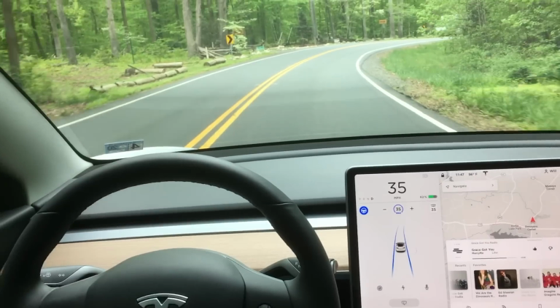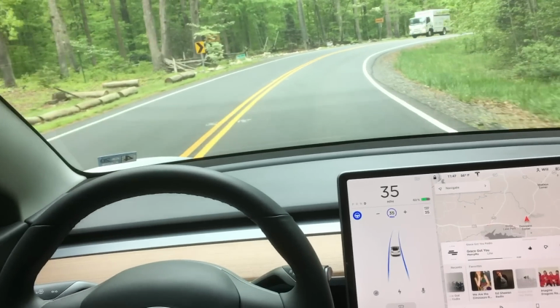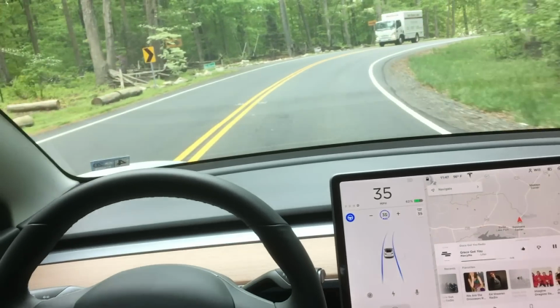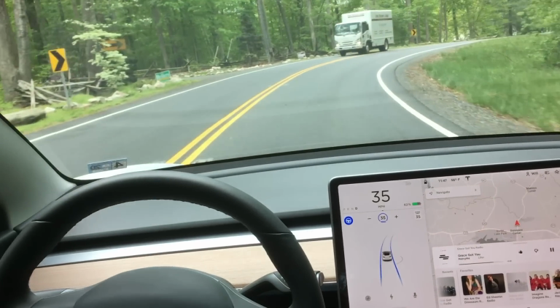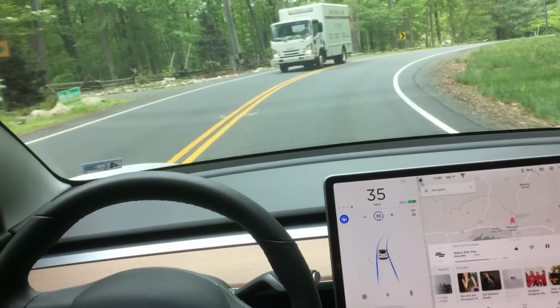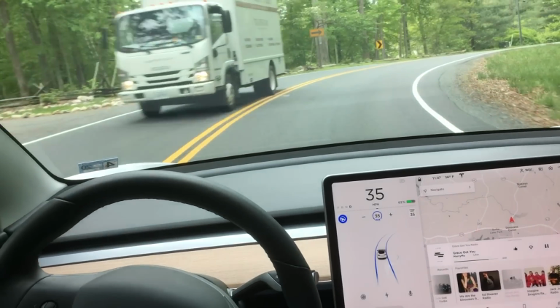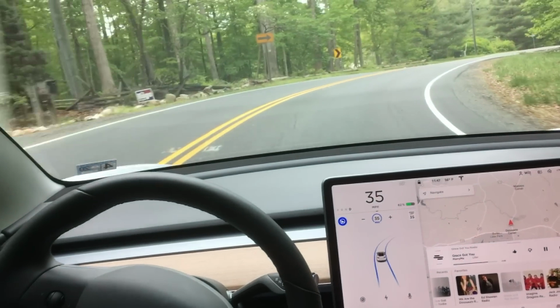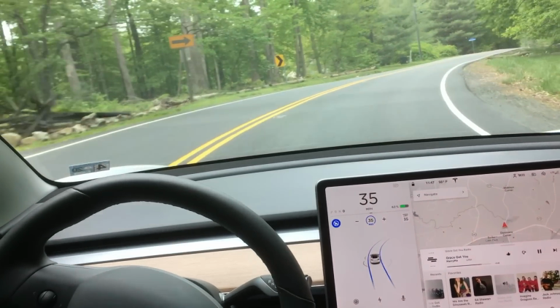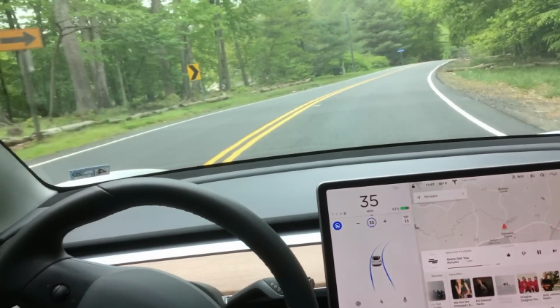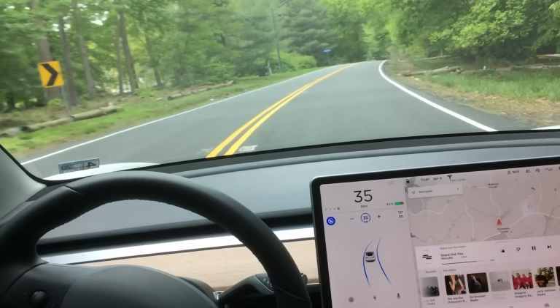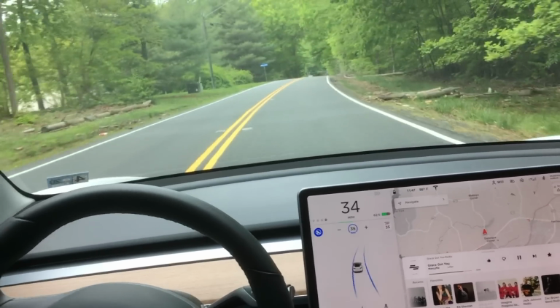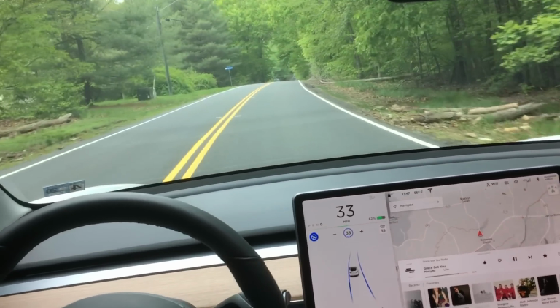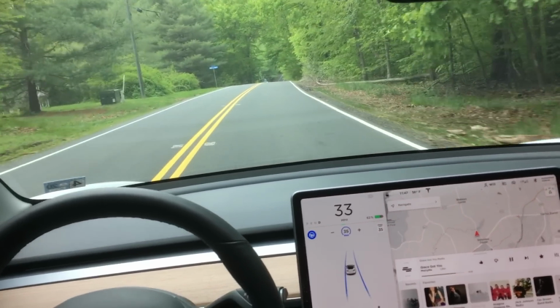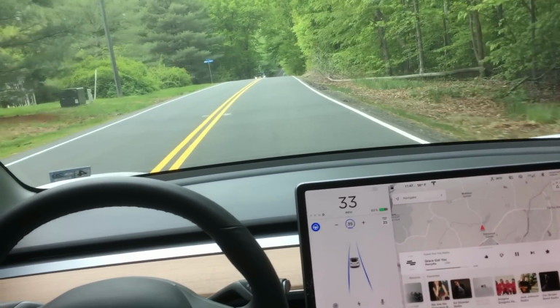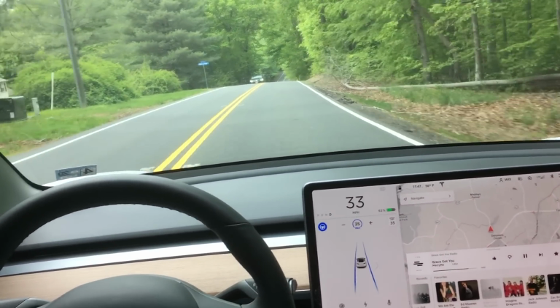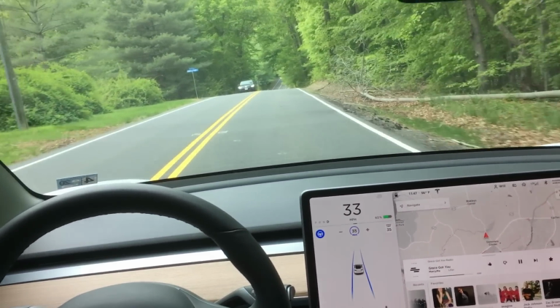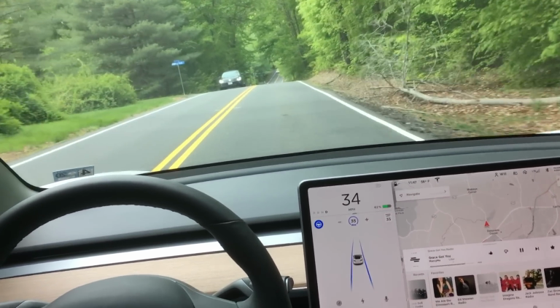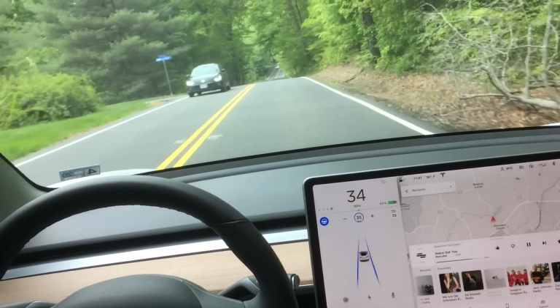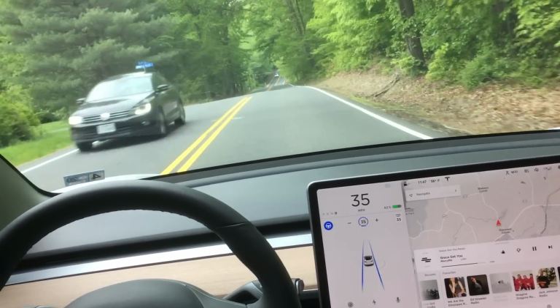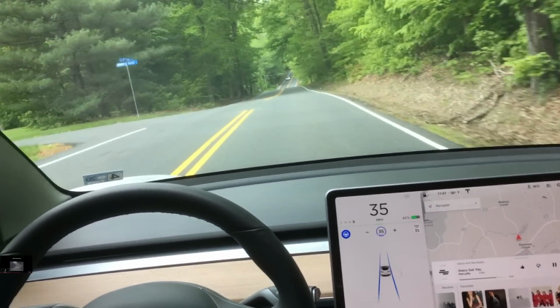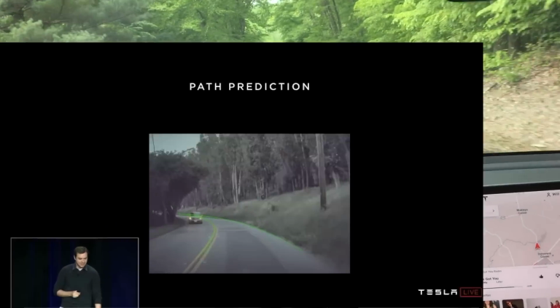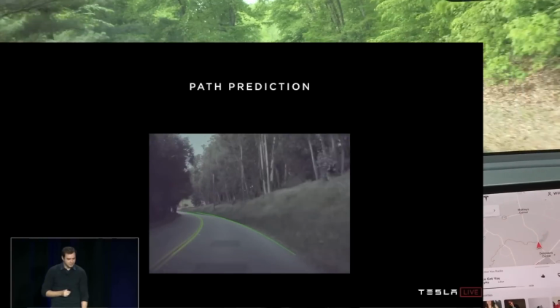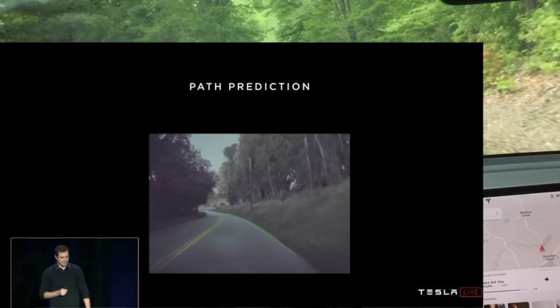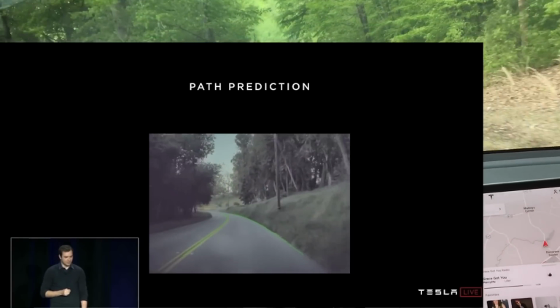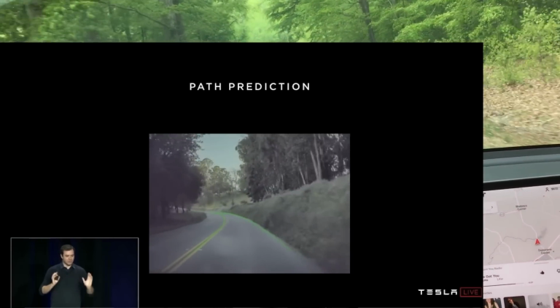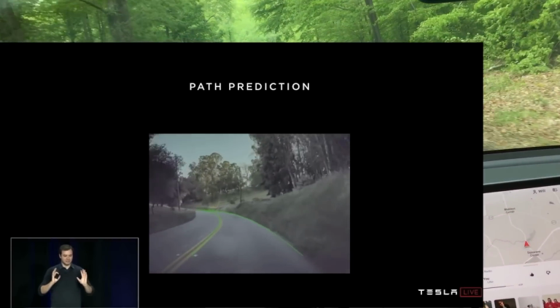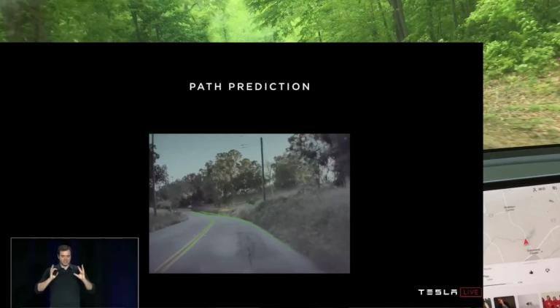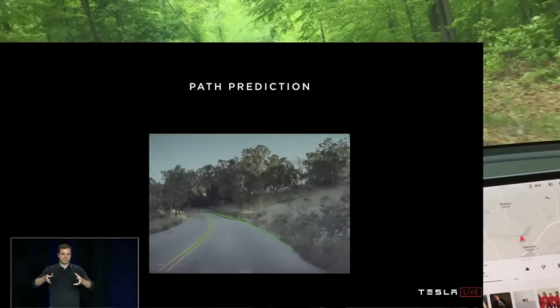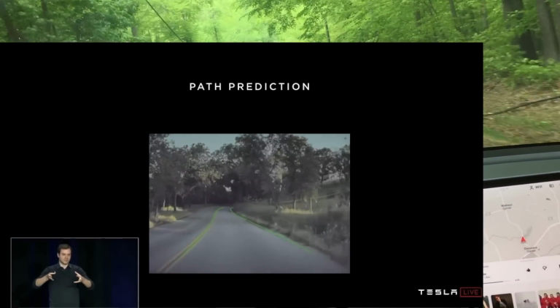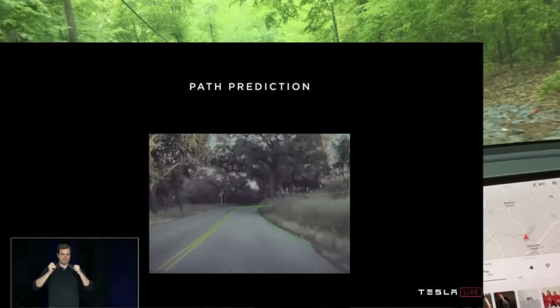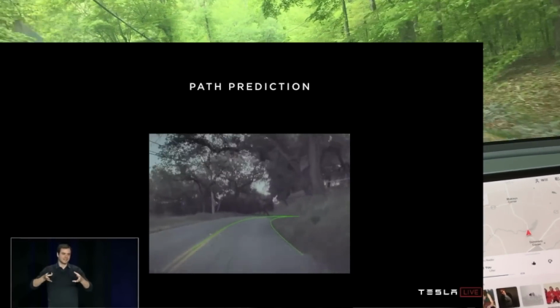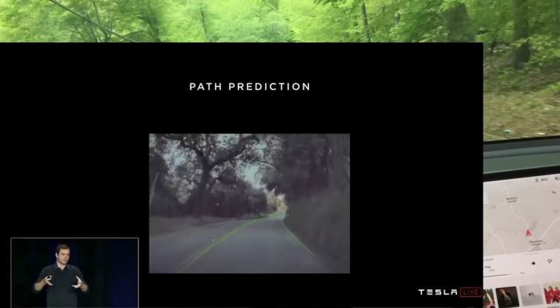Hey YouTube, back again with another video showcasing Tesla's new path prediction, part of the software that was built into the autopilot system. We learned about this on the autonomy day — that was a really long video, about three and a half hours, but it showed a lot of great info.